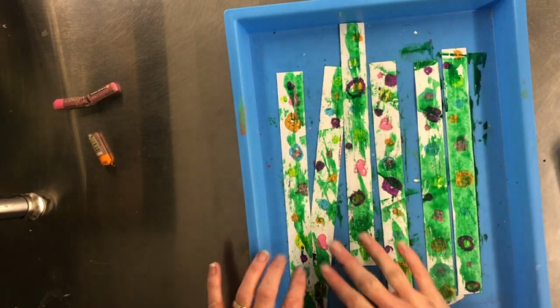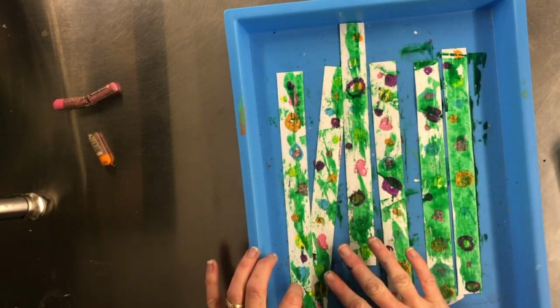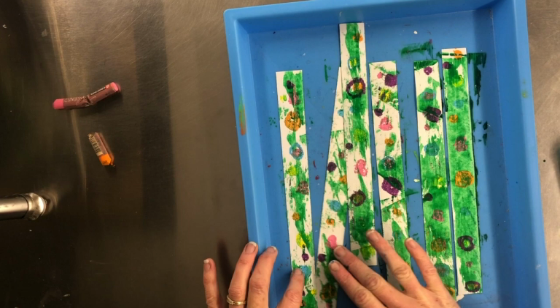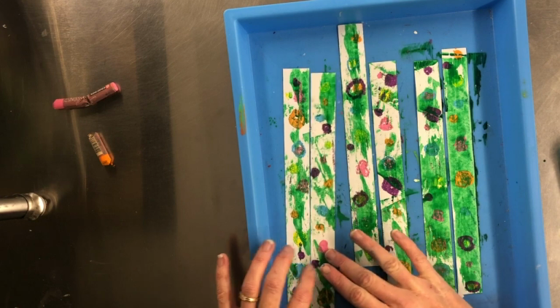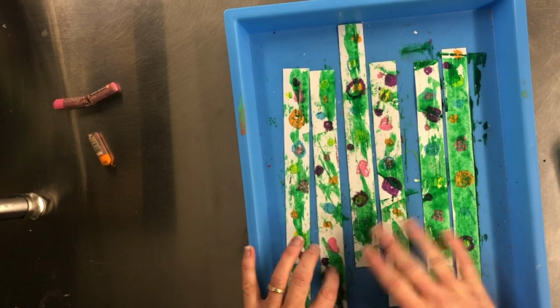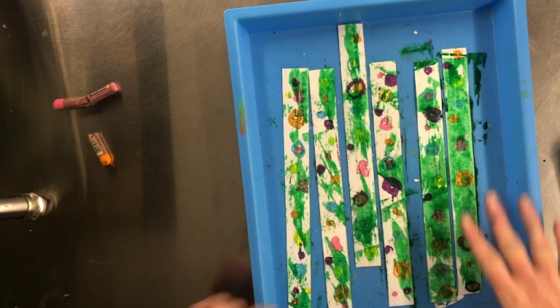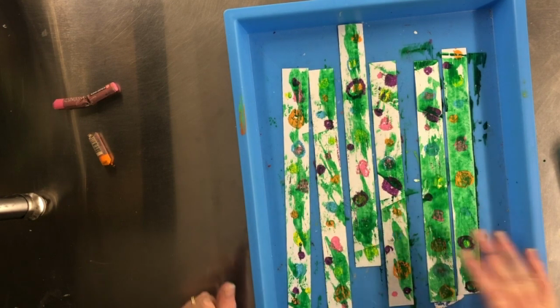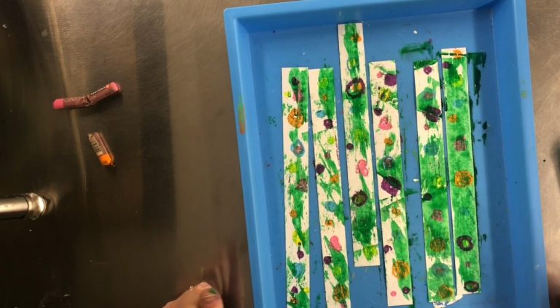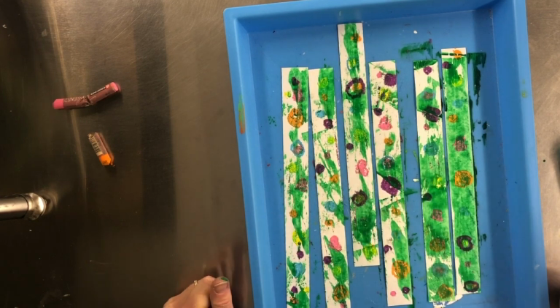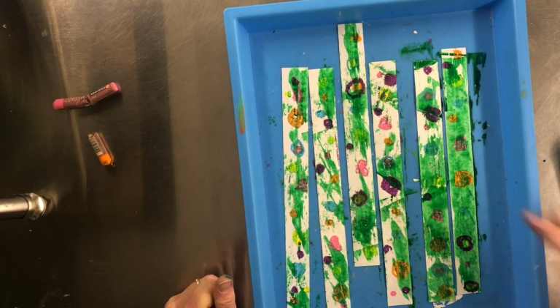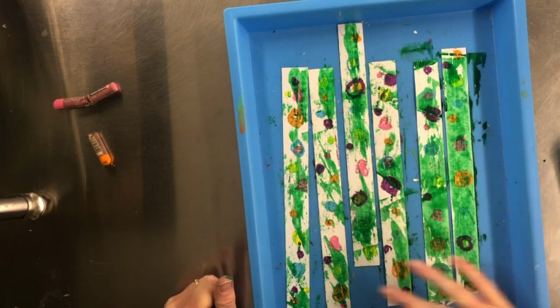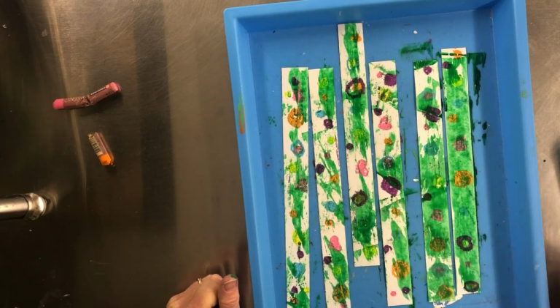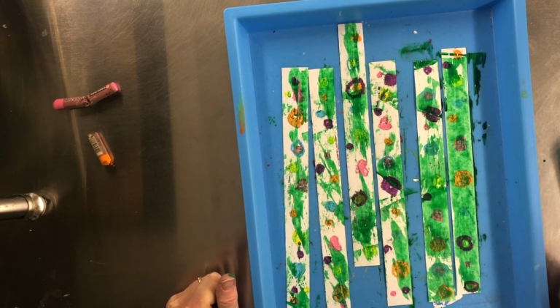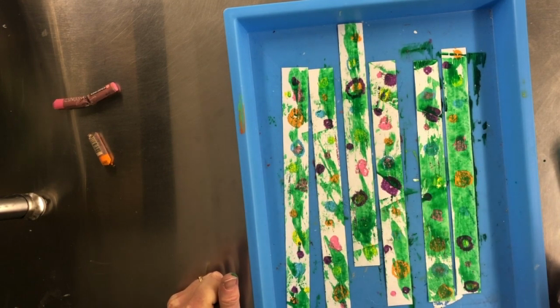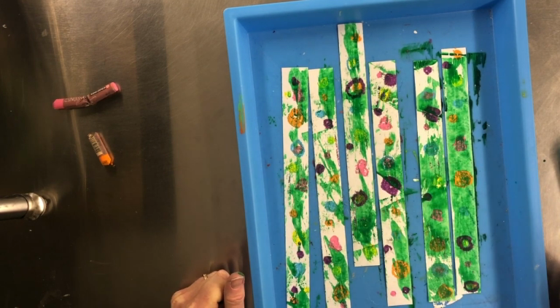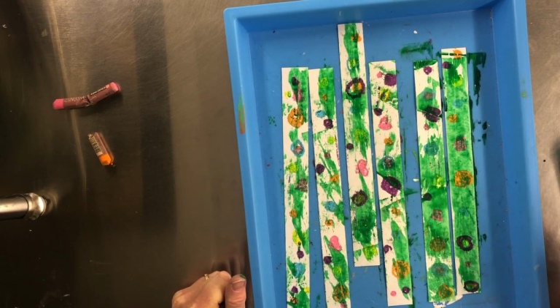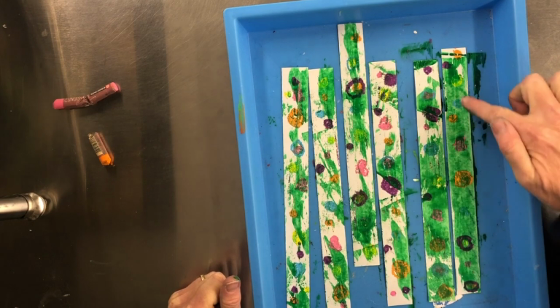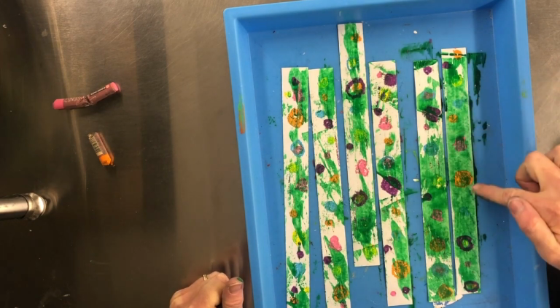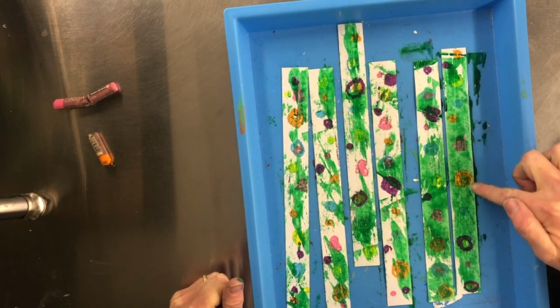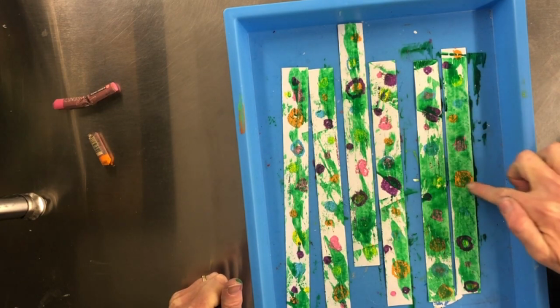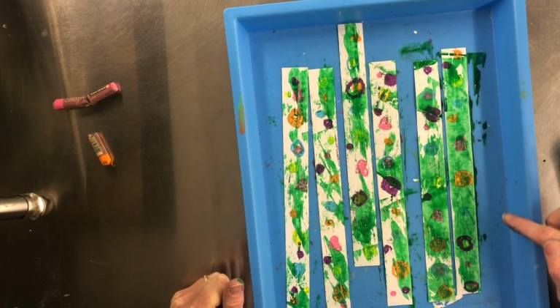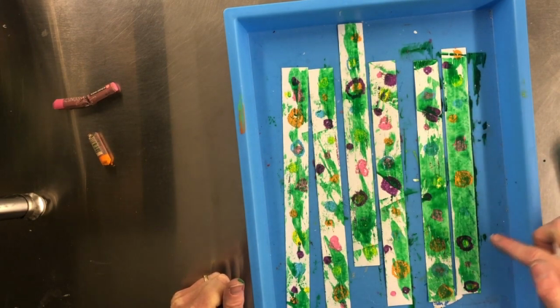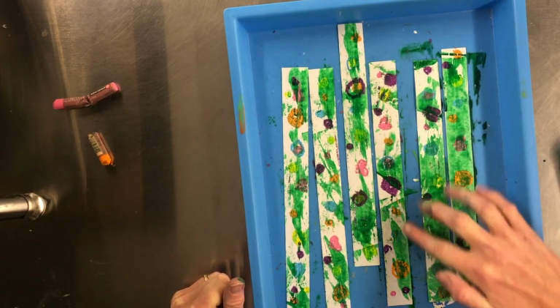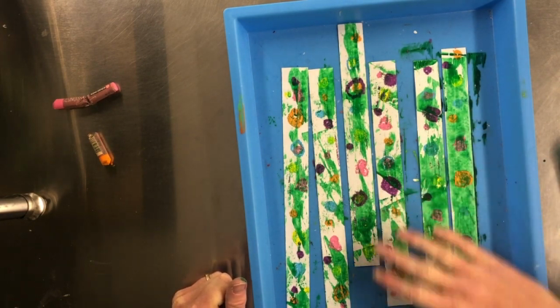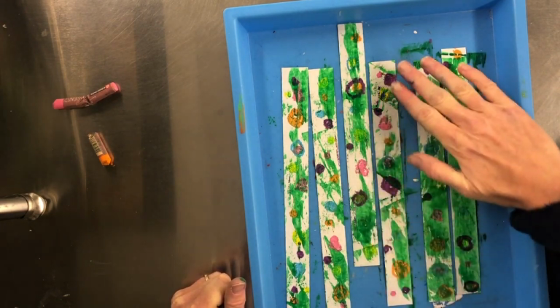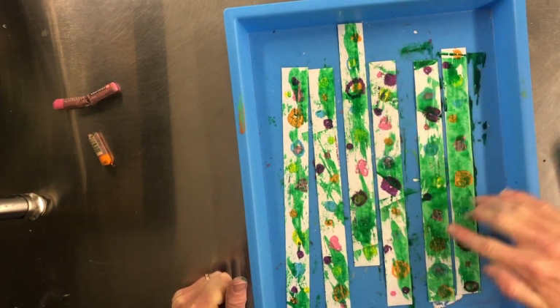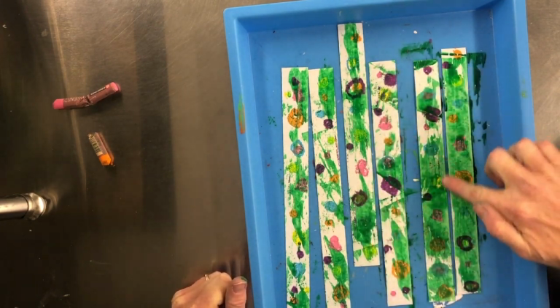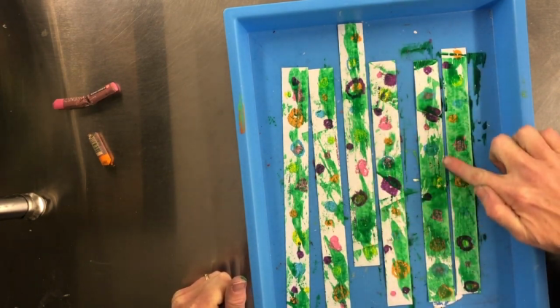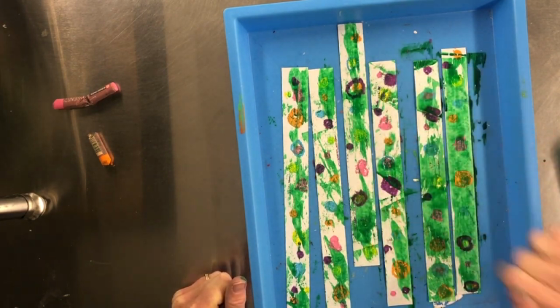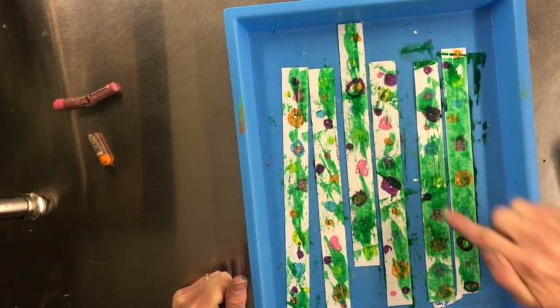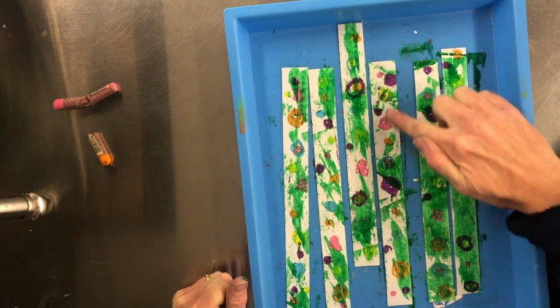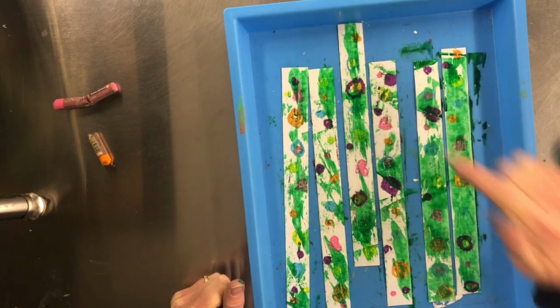These will dry and then we can assemble our tree. You'll see how you can still see the ornaments, and you can see the bit of green of the evergreen and the snow.